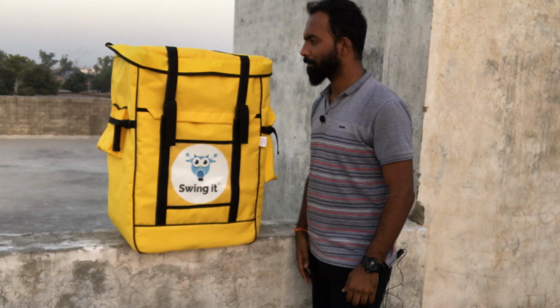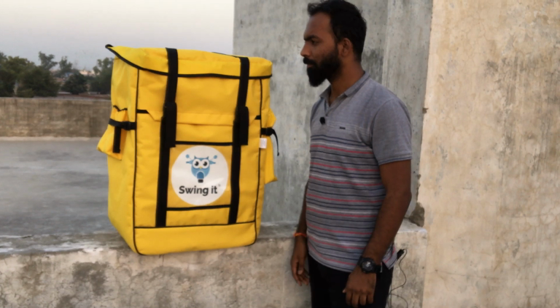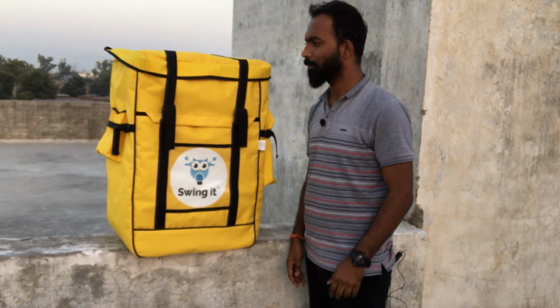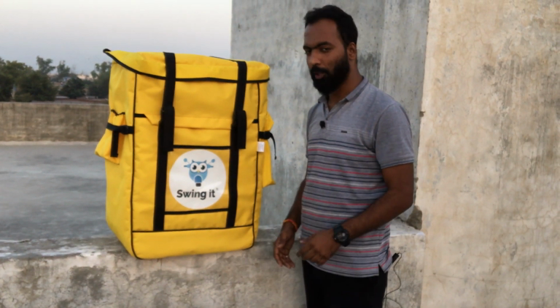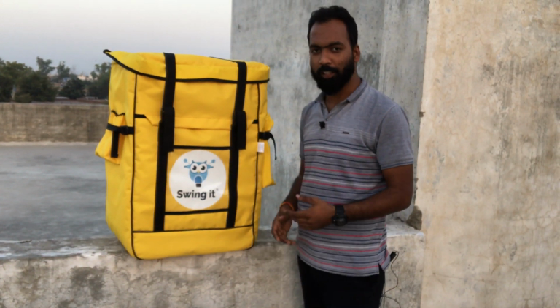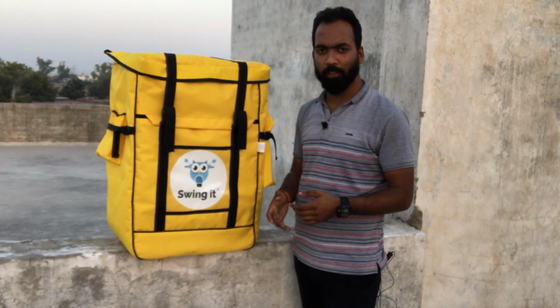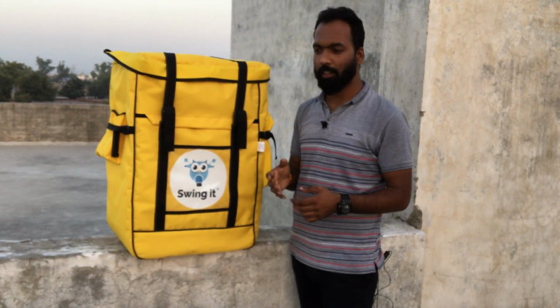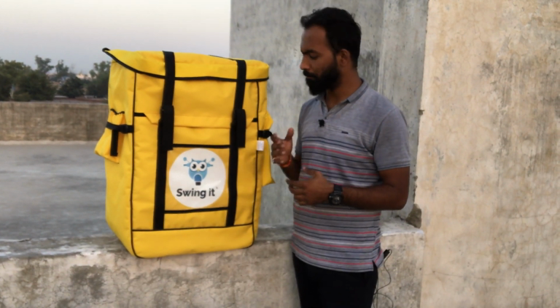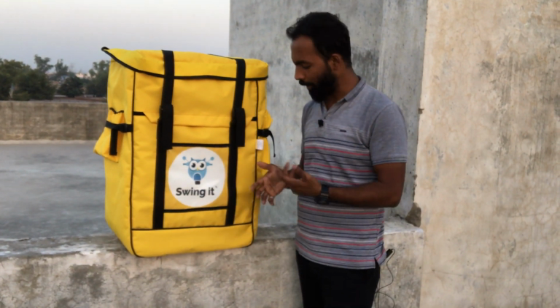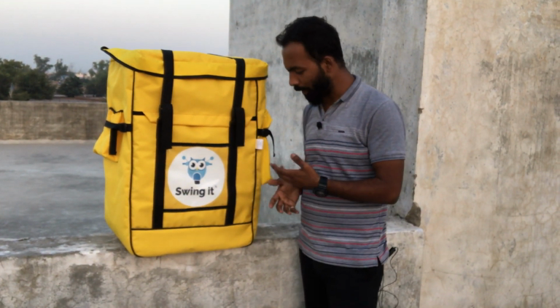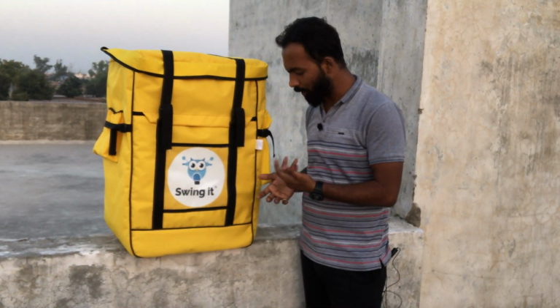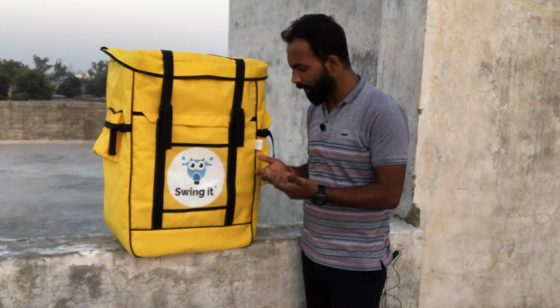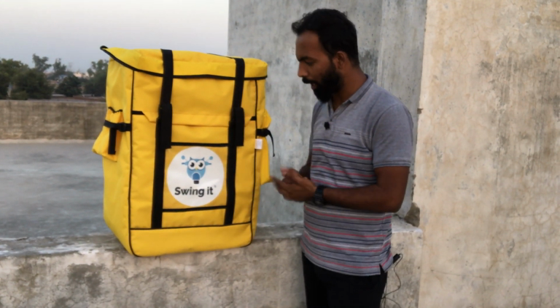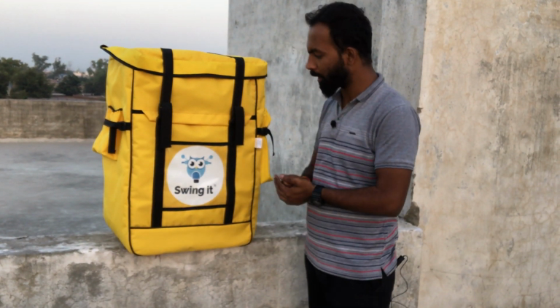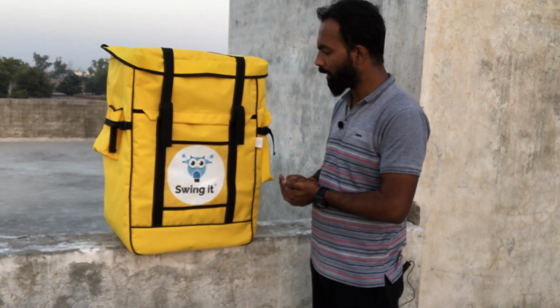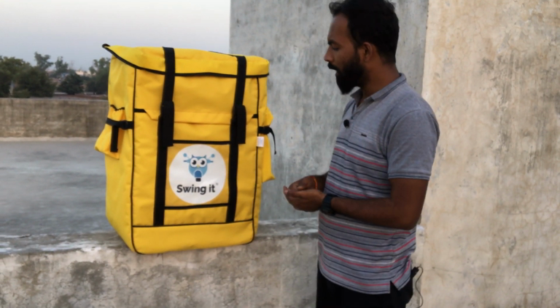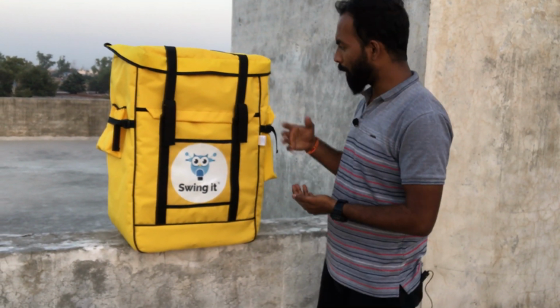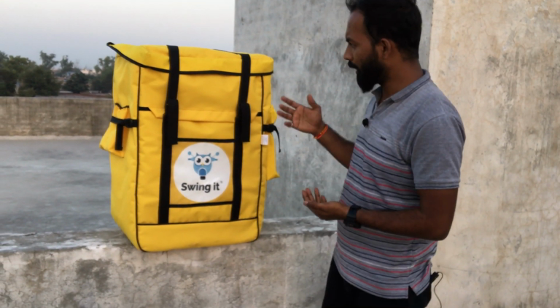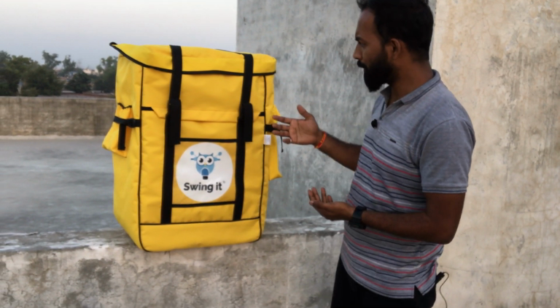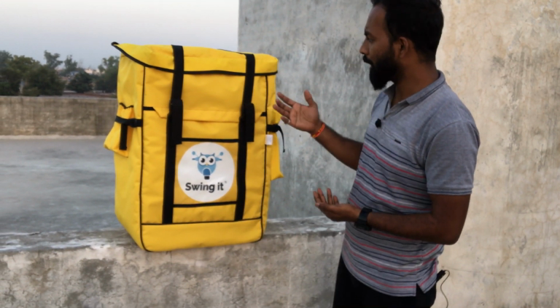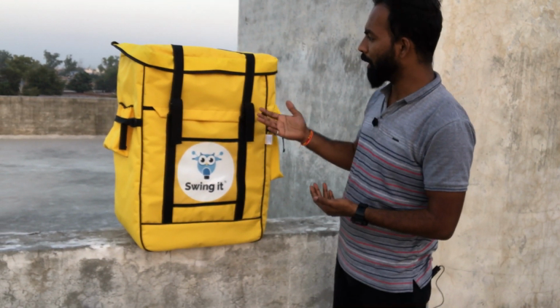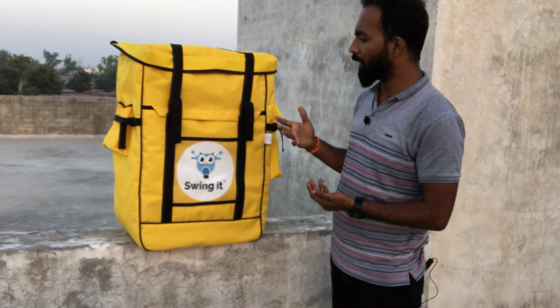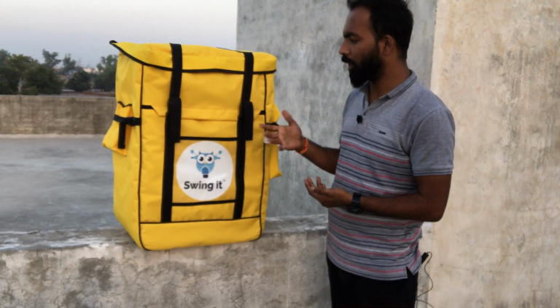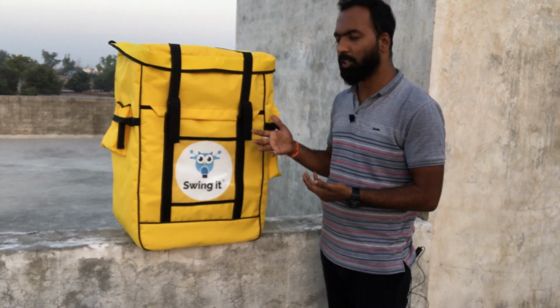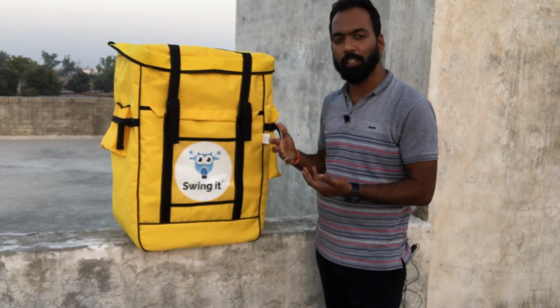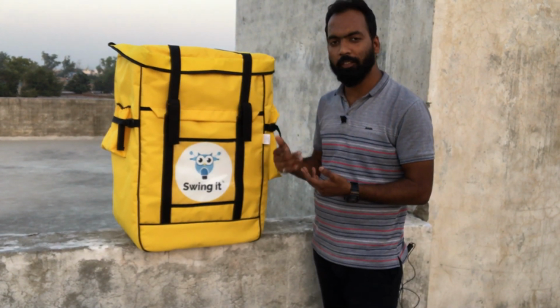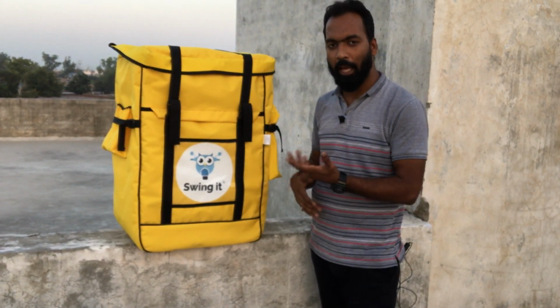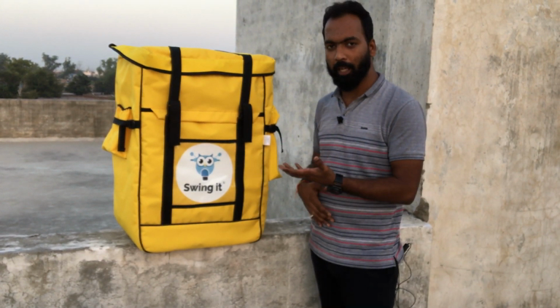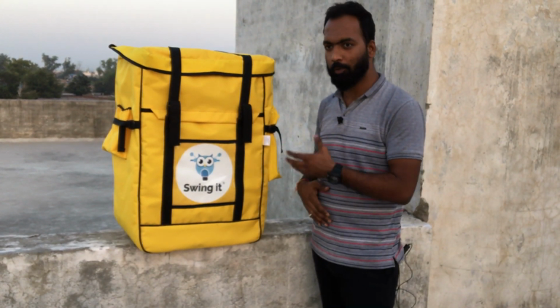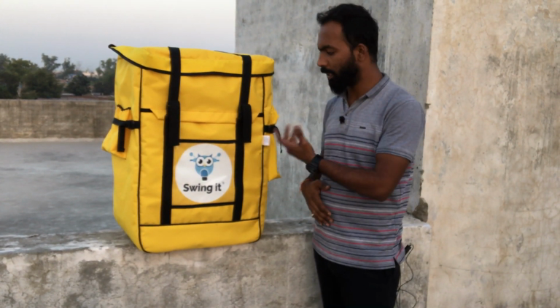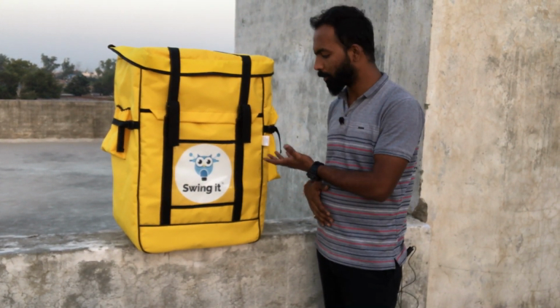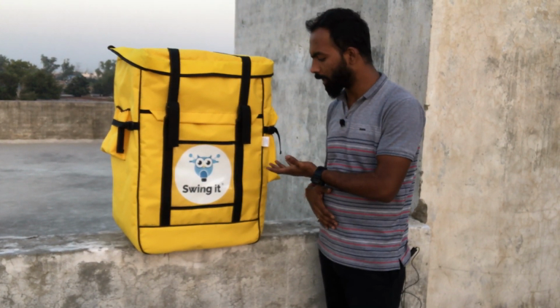Hello friends, today we are going to show you the pack-per. In our new pattern, we have made a logistic delivery bag, which I will show you today.